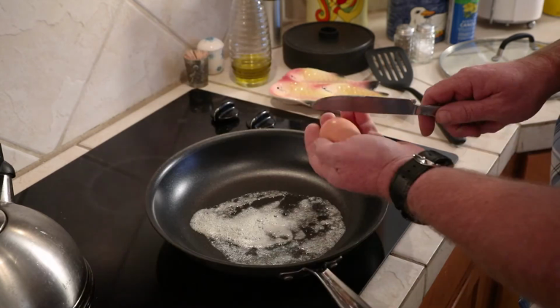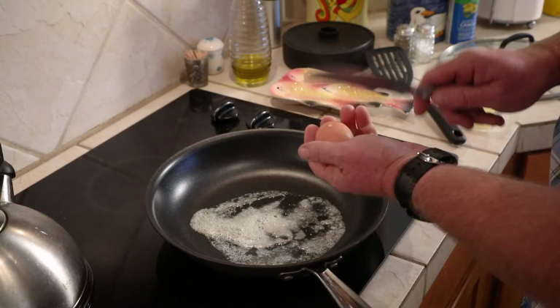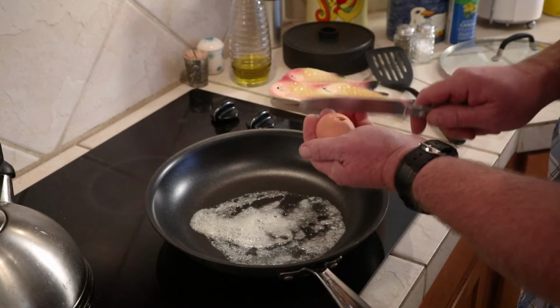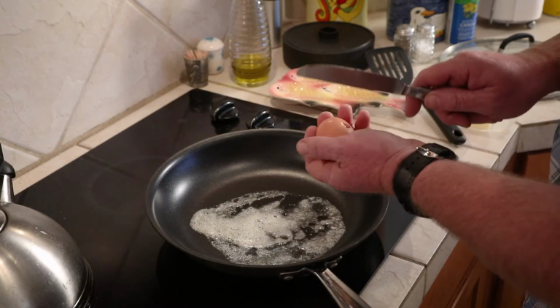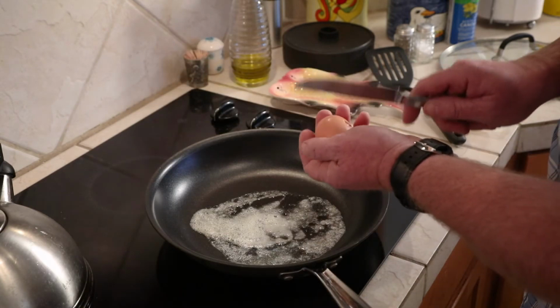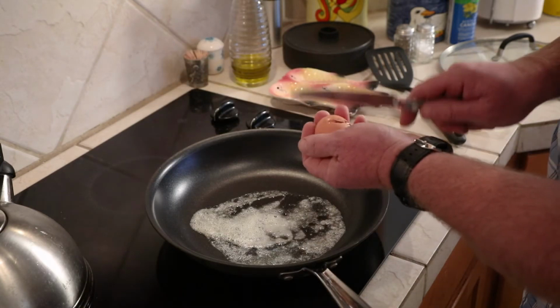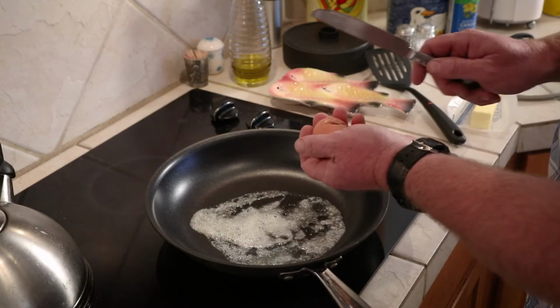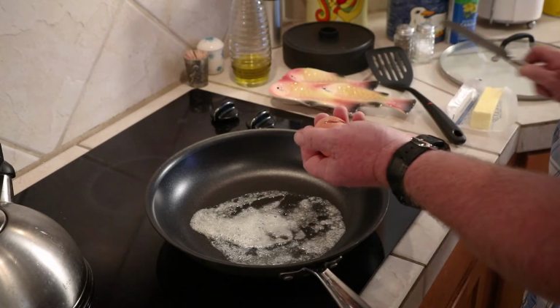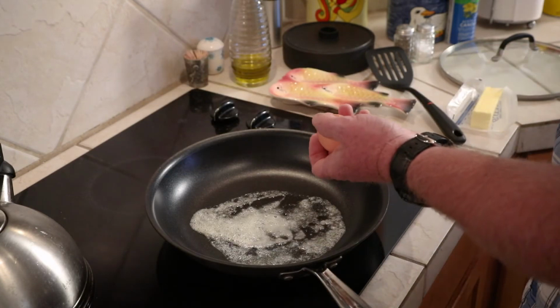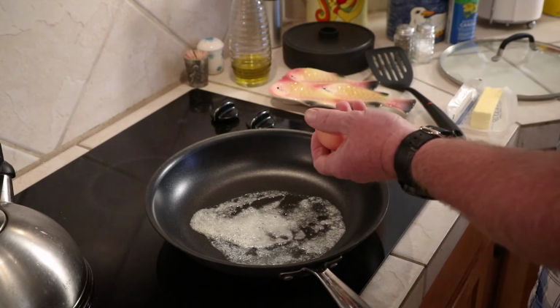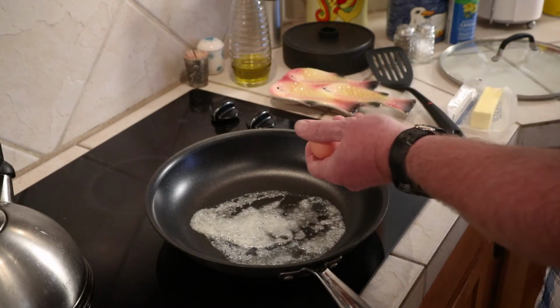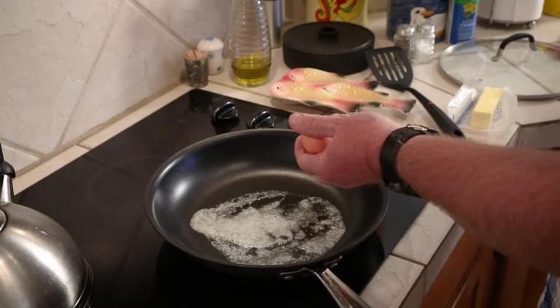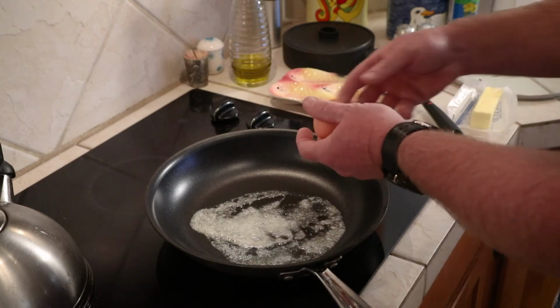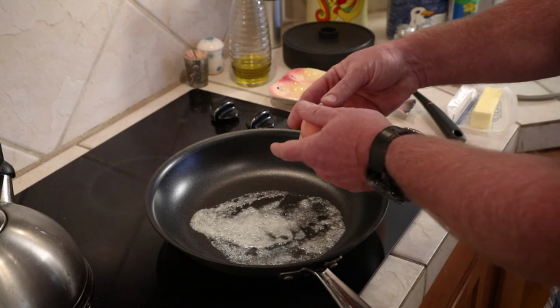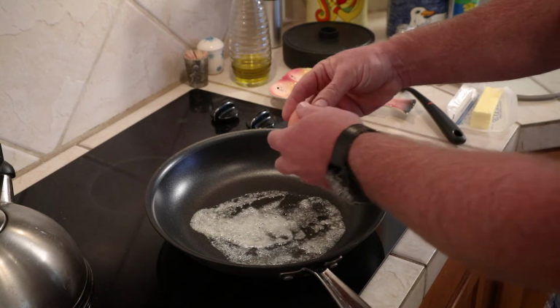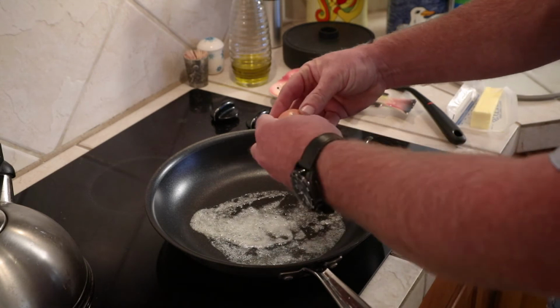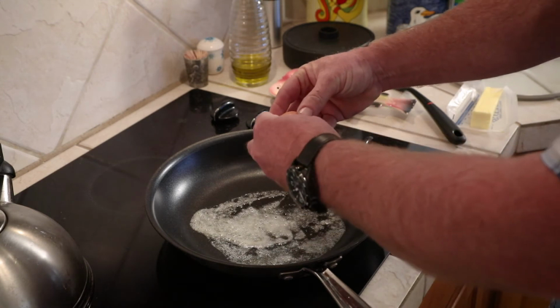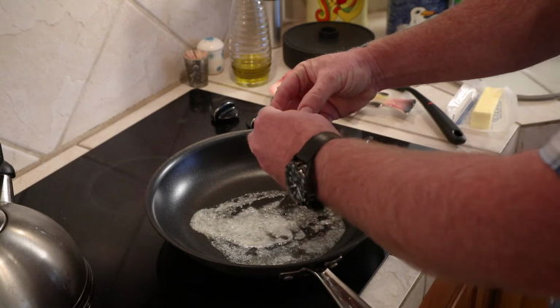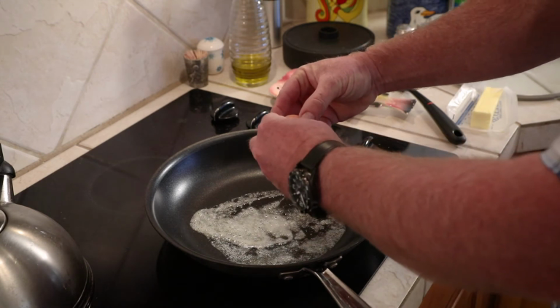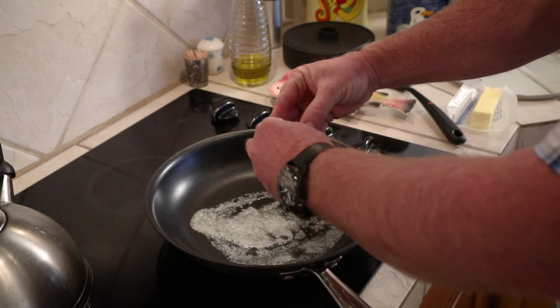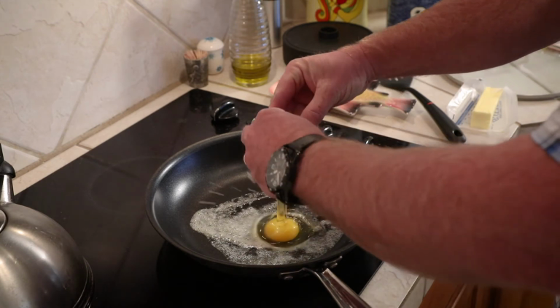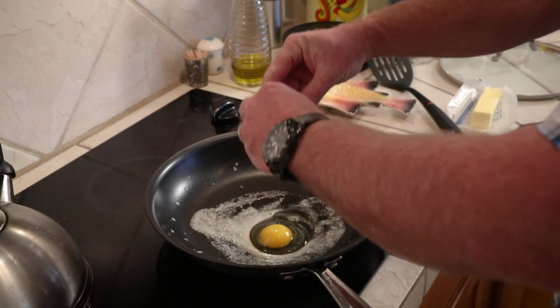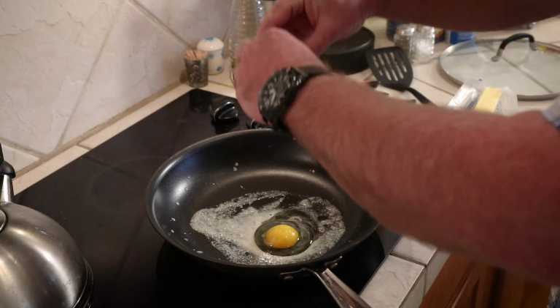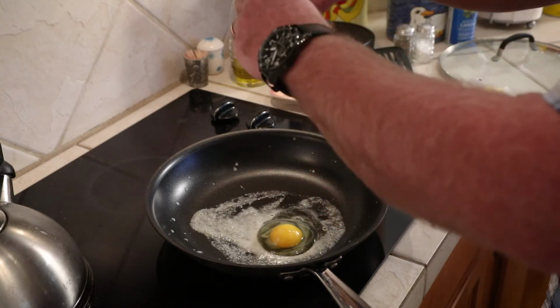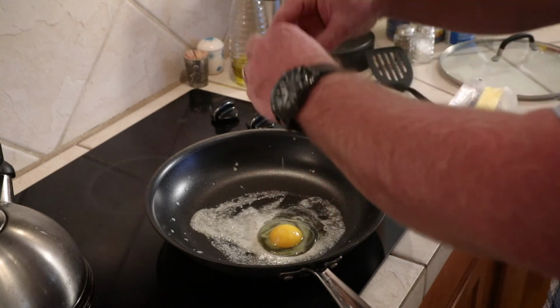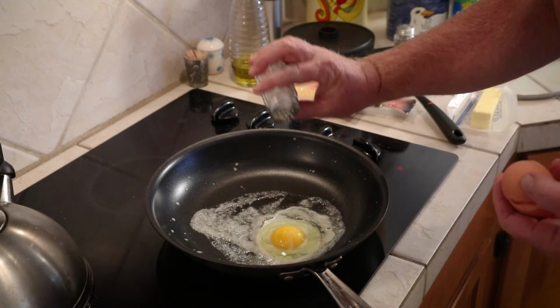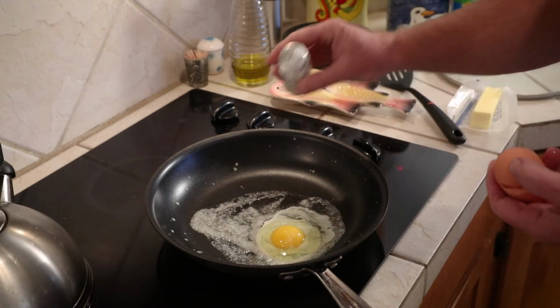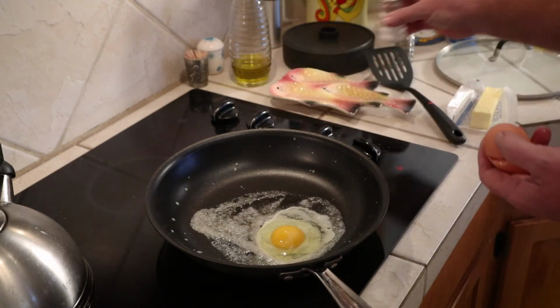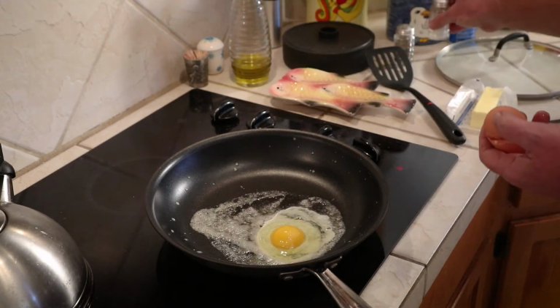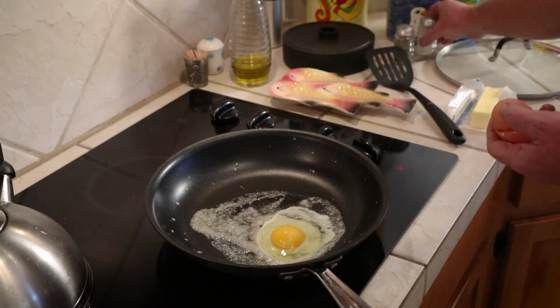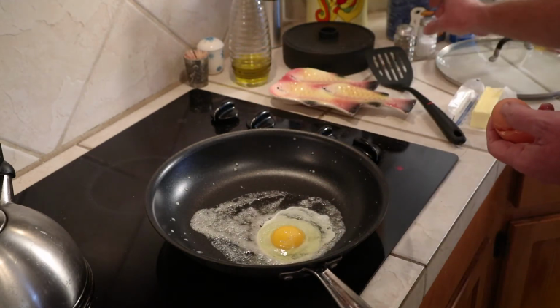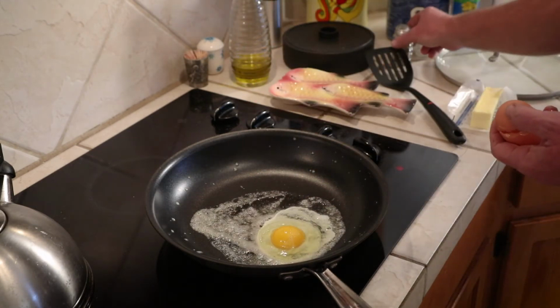You can crack your eggs on the side of the pan, but I like to use the flat side of a butter knife to get a clean crack and minimize broken yolks. Add a dash of salt and pepper.